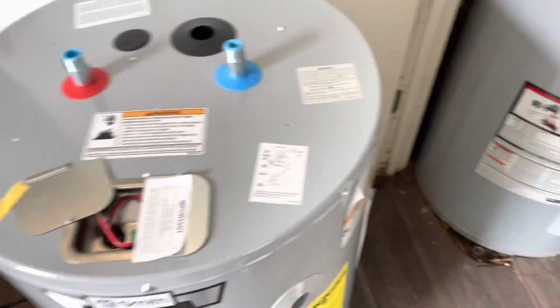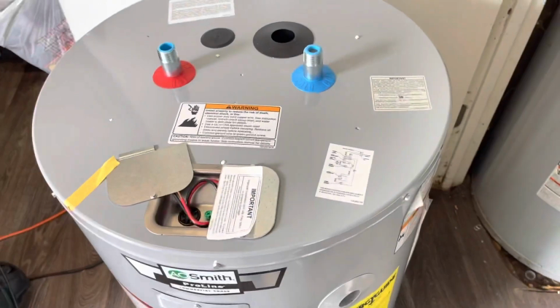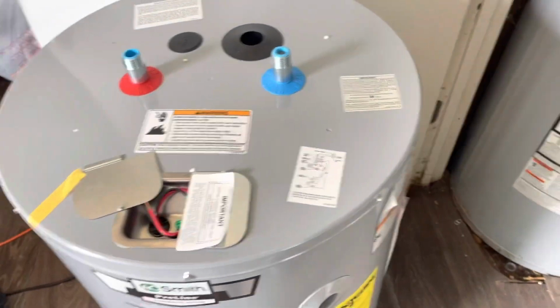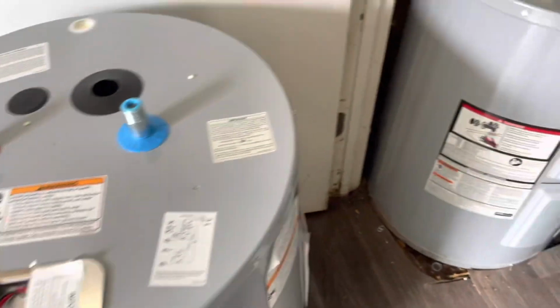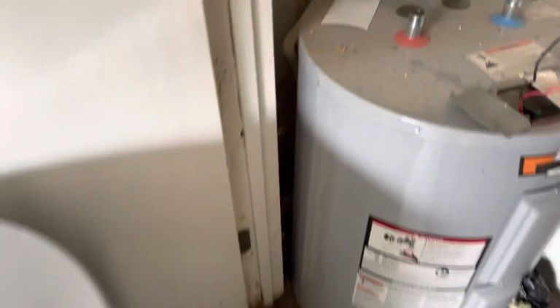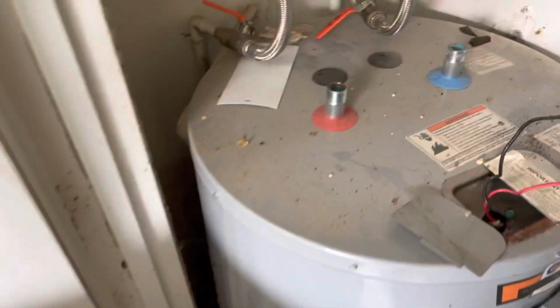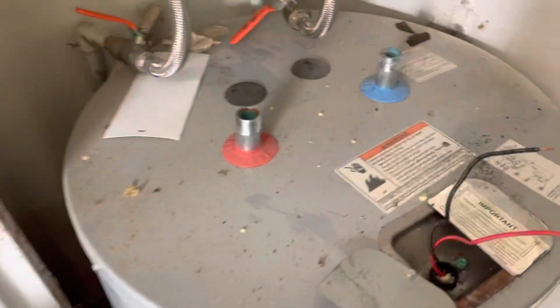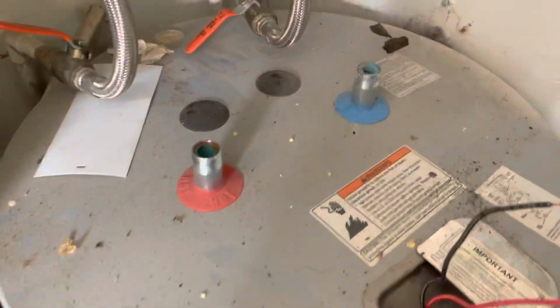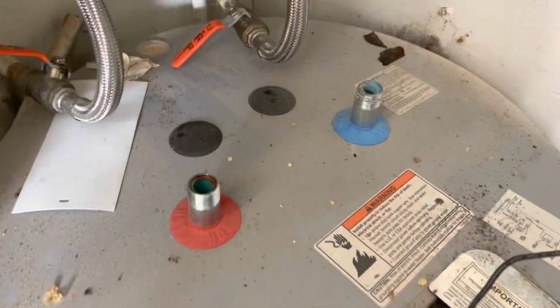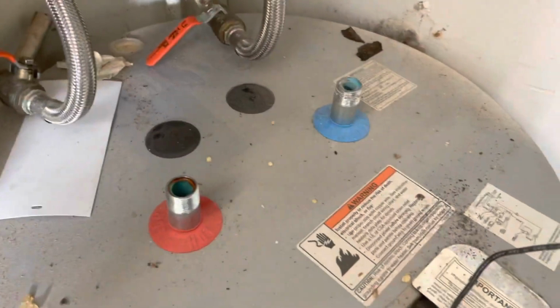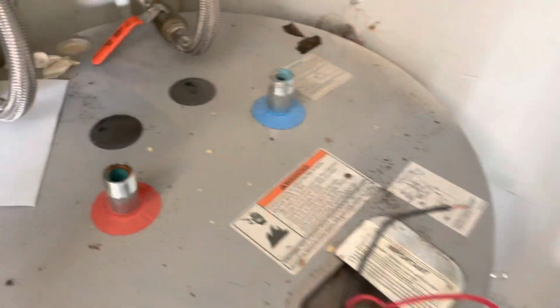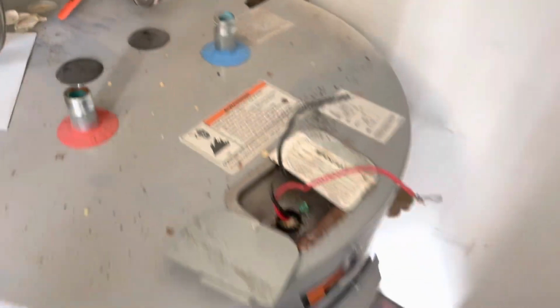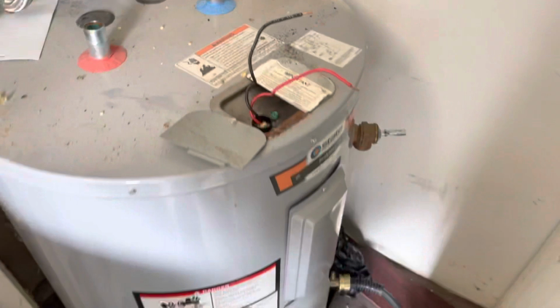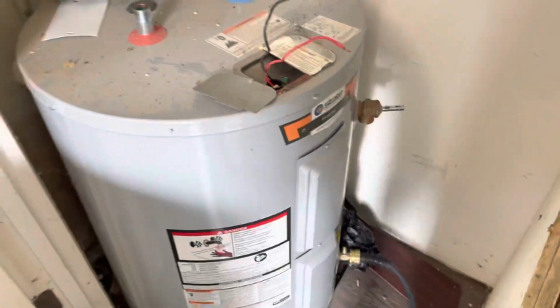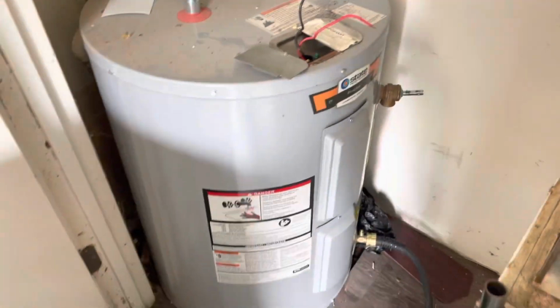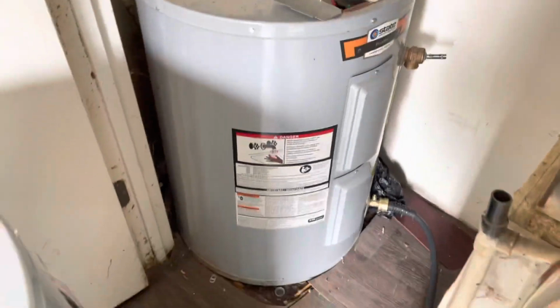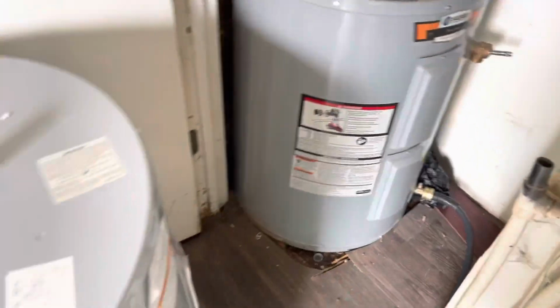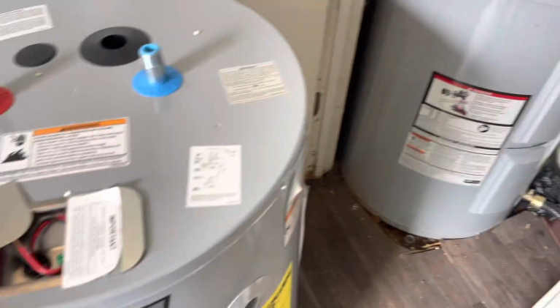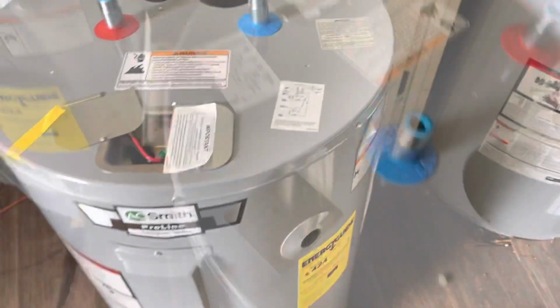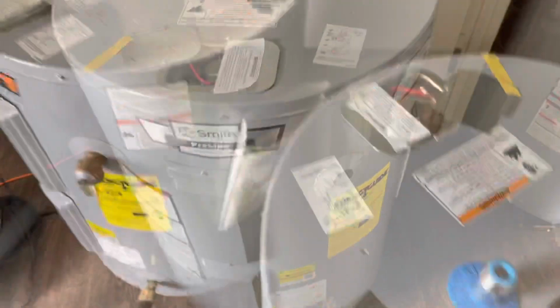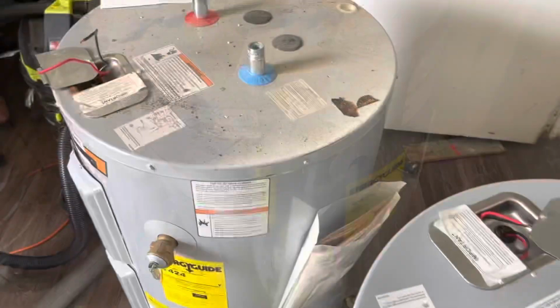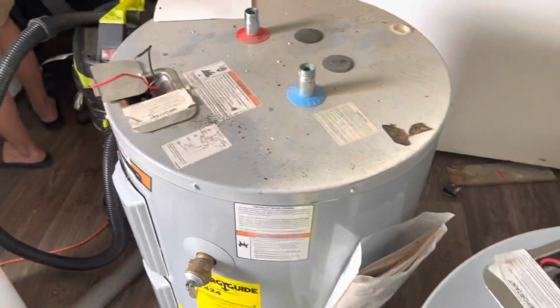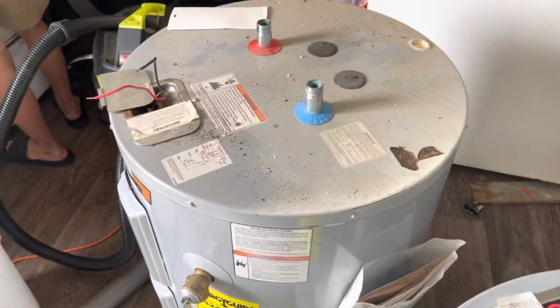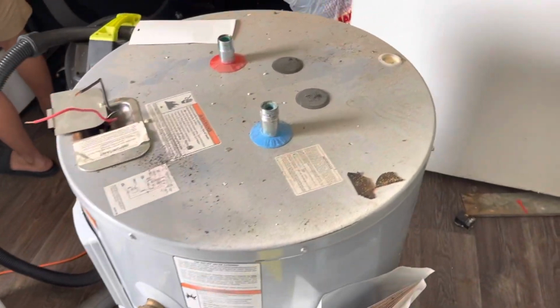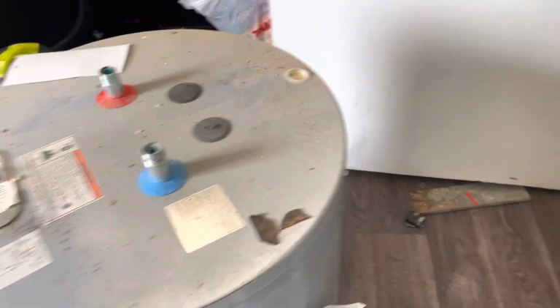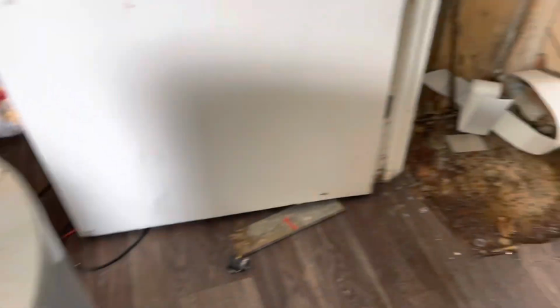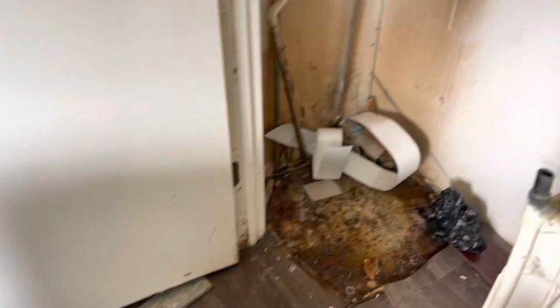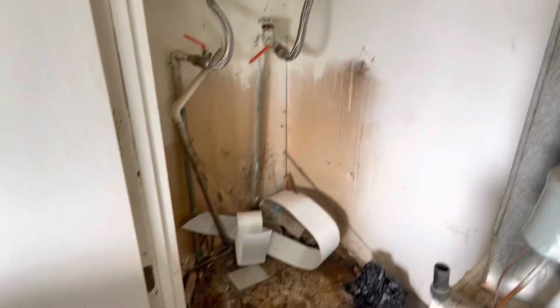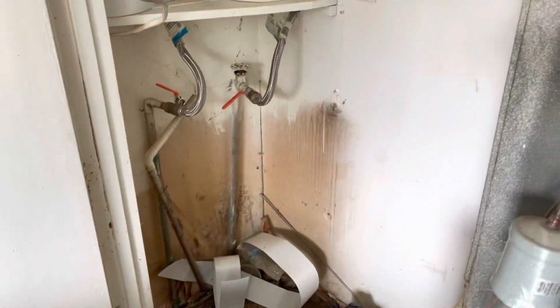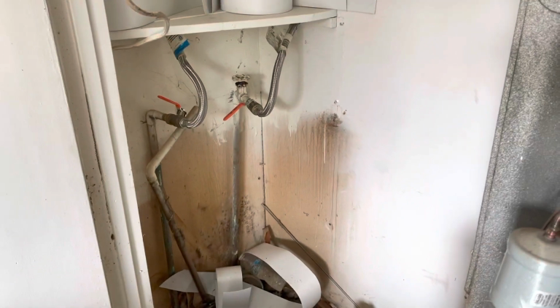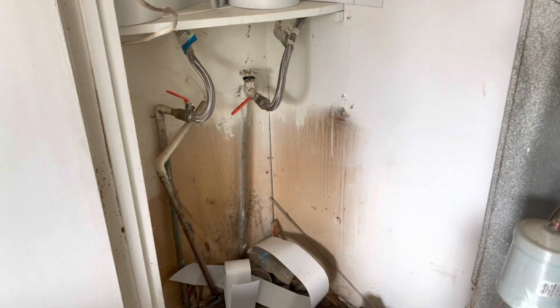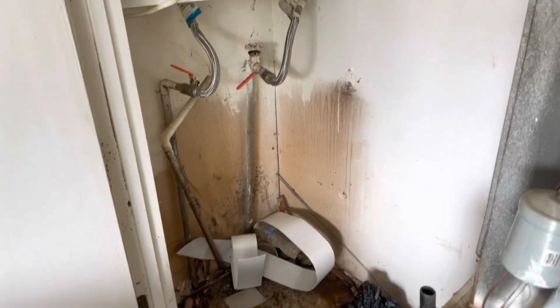time to install the new one. Hose is unhooked. Time to remove the old one and install. Old one is pulled out. Reinstall the new one.